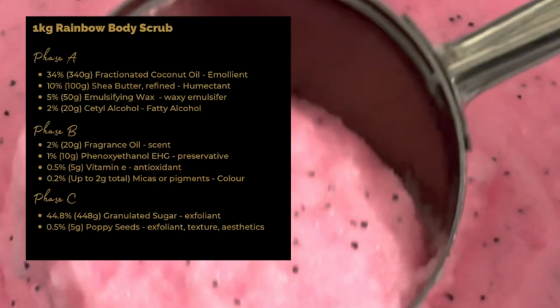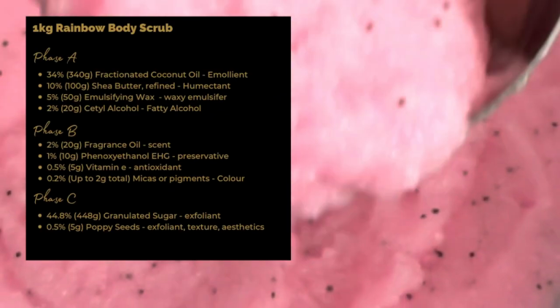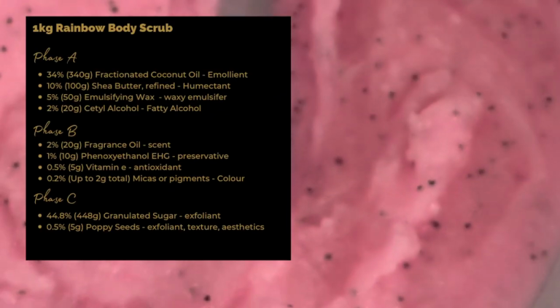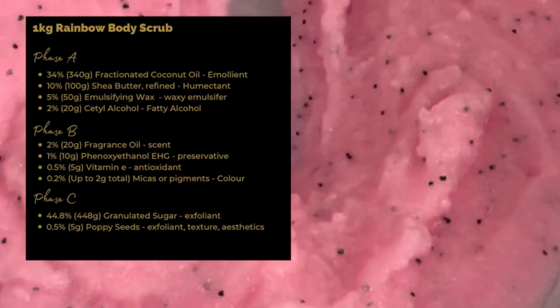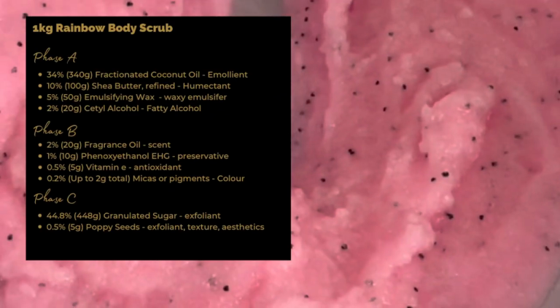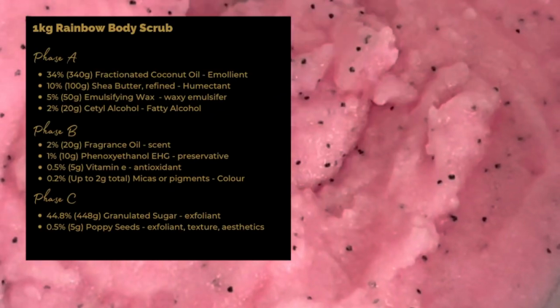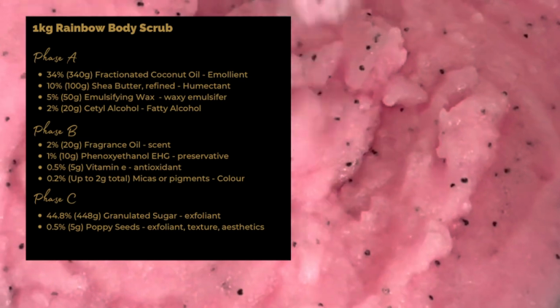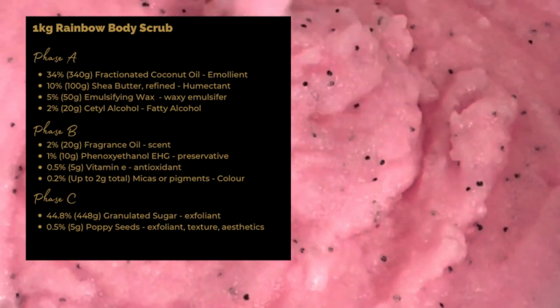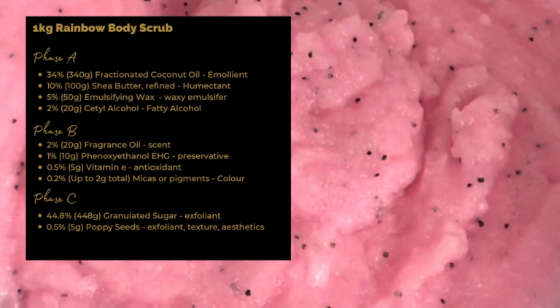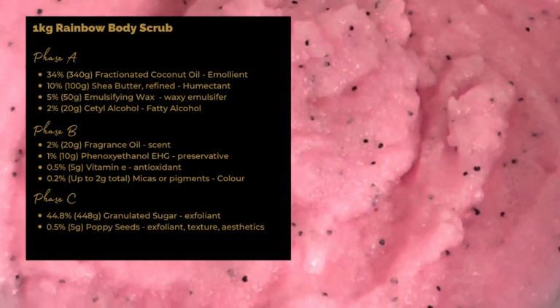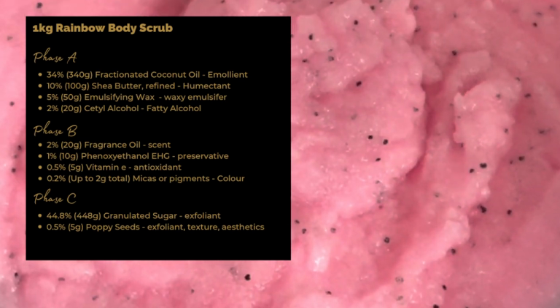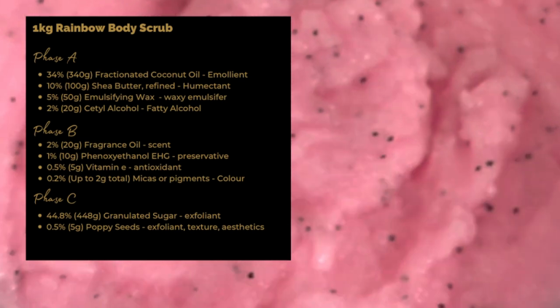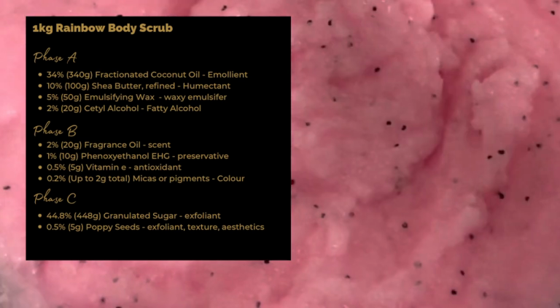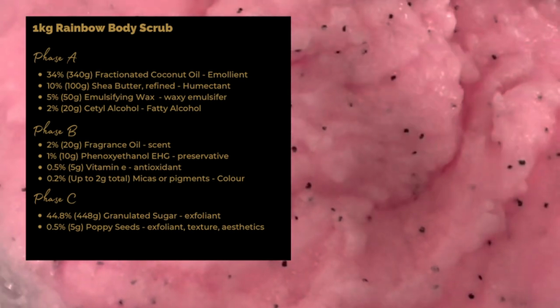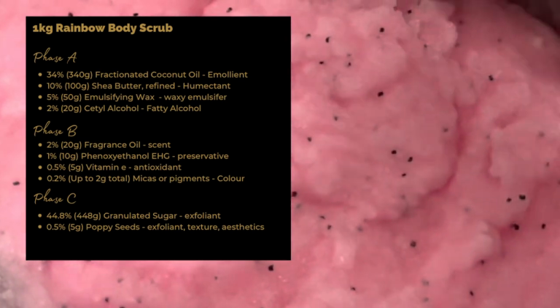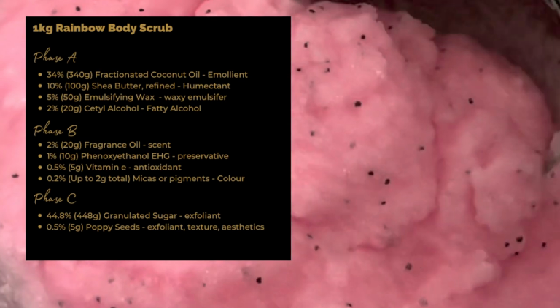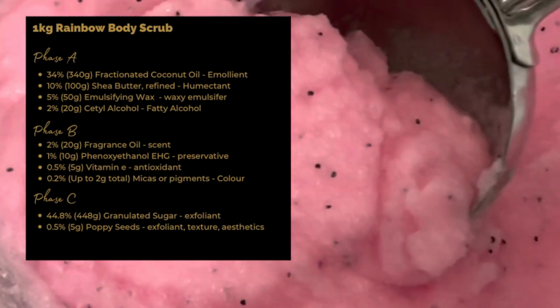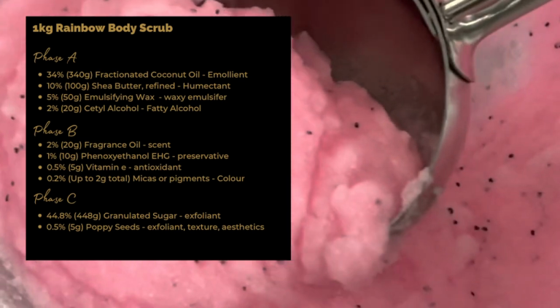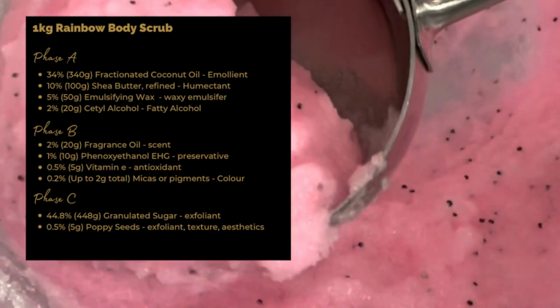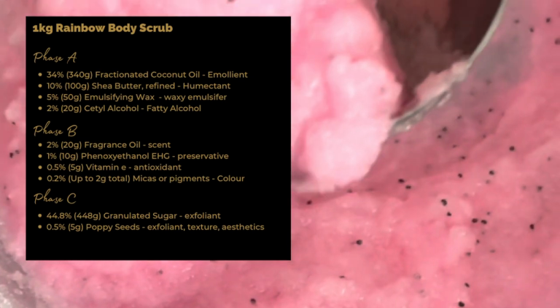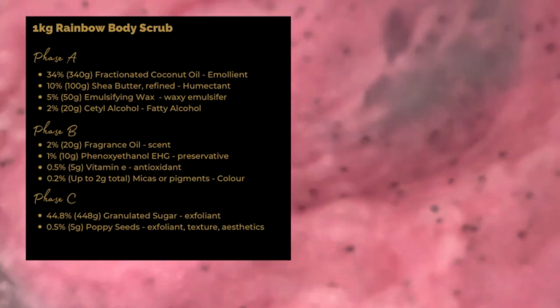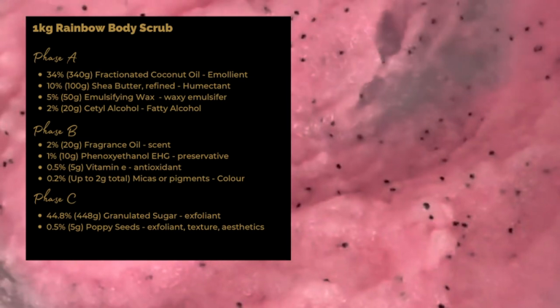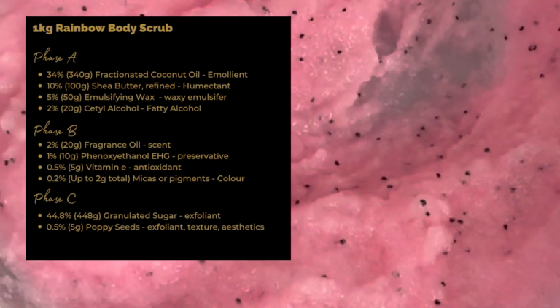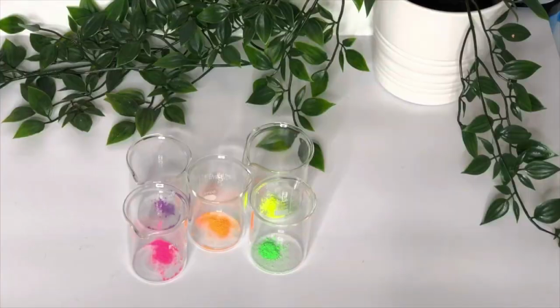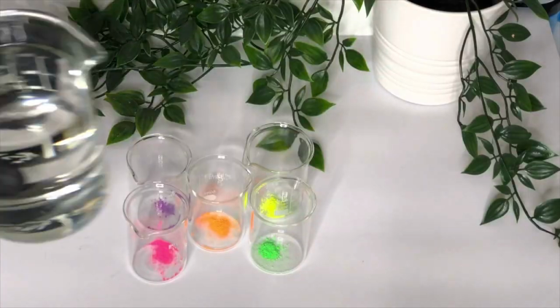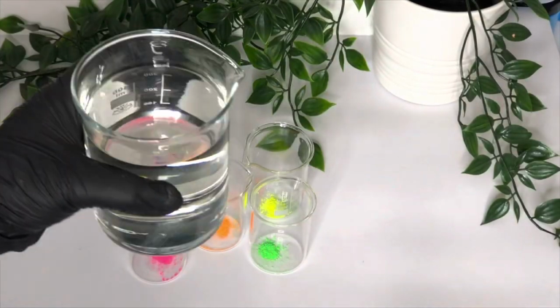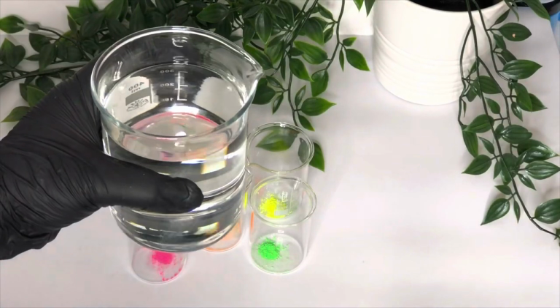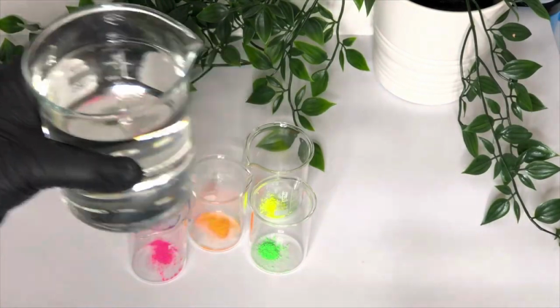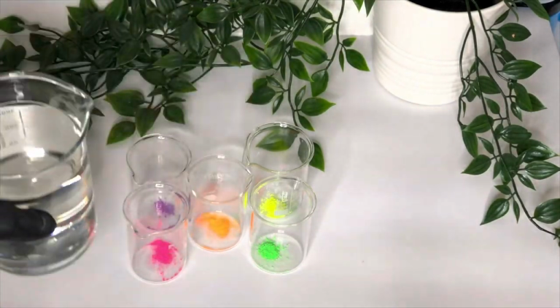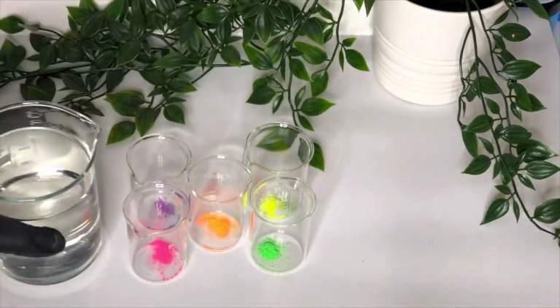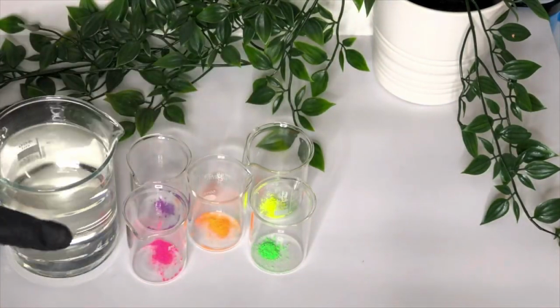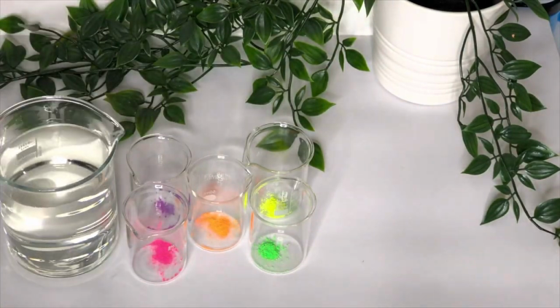Here's the formula and recipe for a one kilogram batch, and this will give you about five scrubs in those usual little pet tubs.